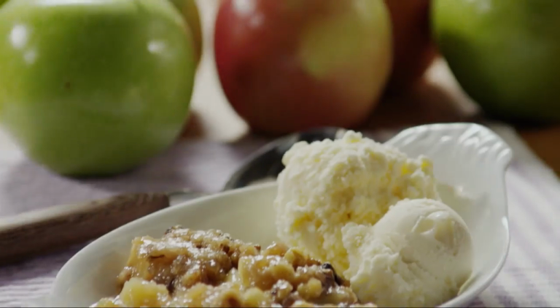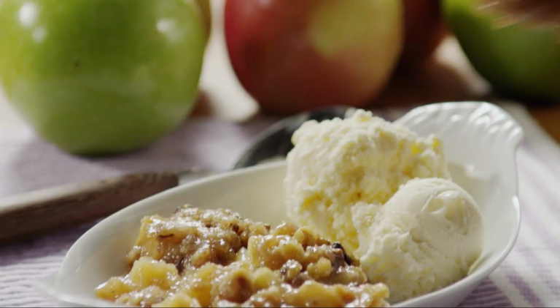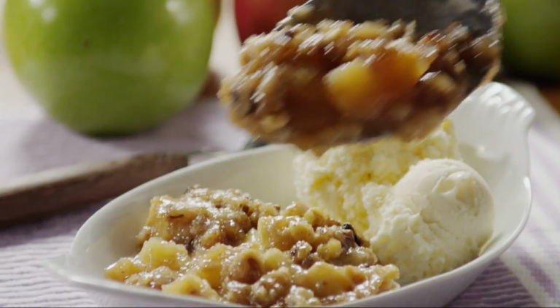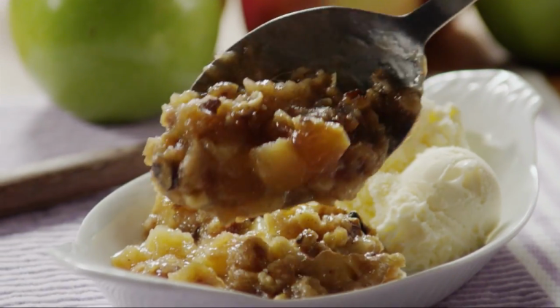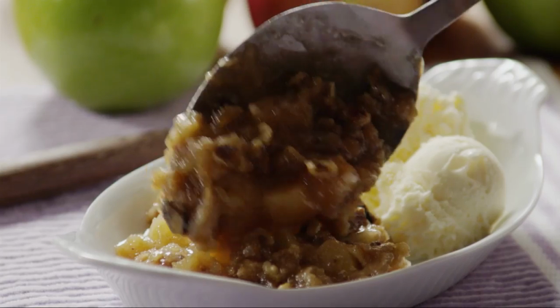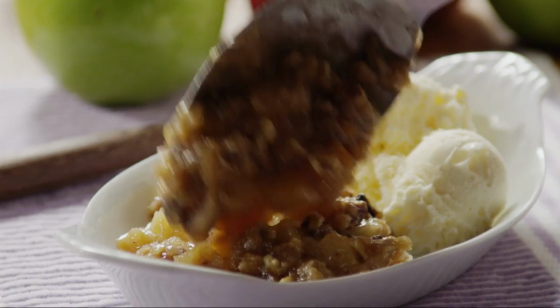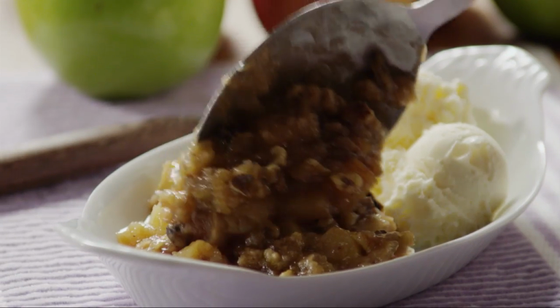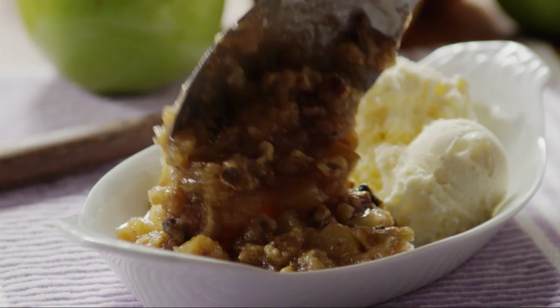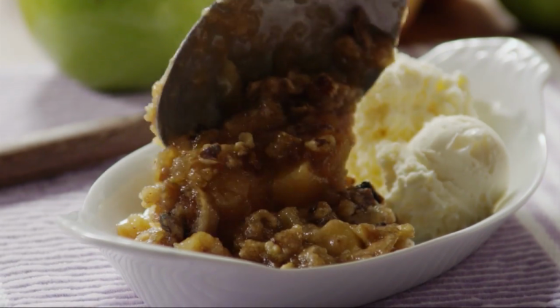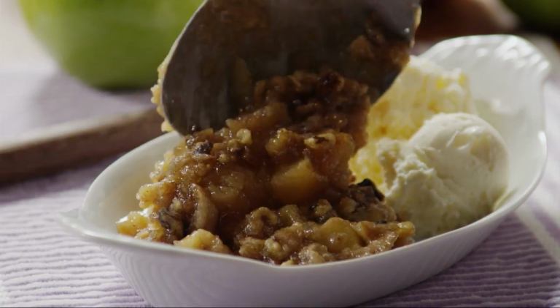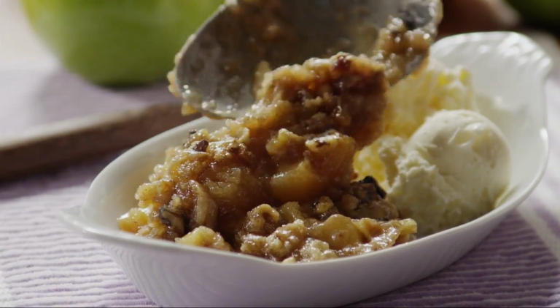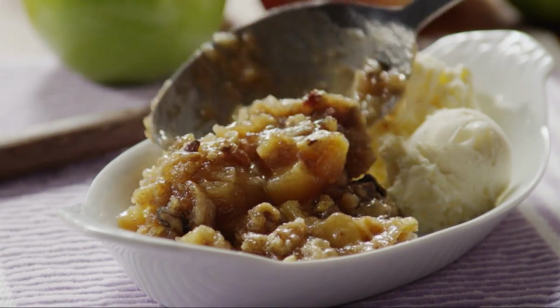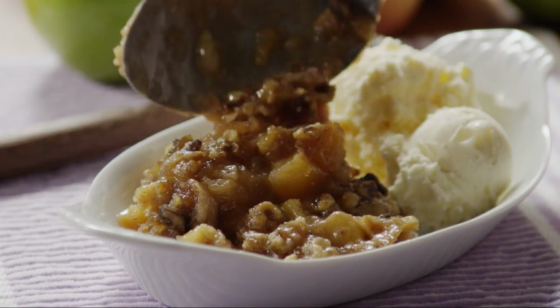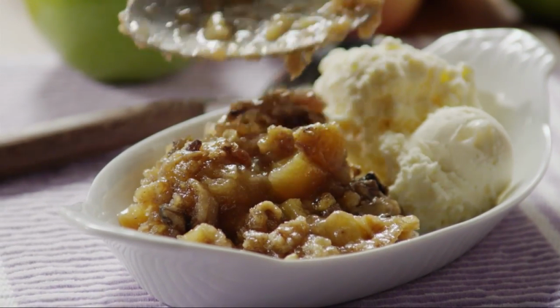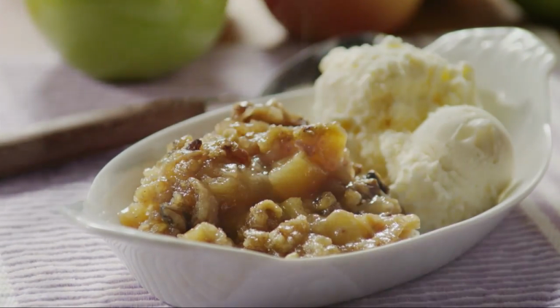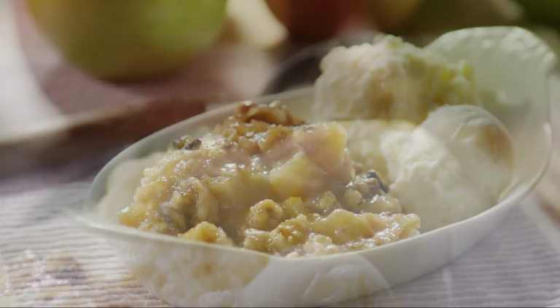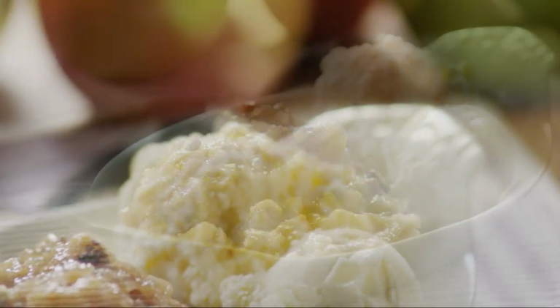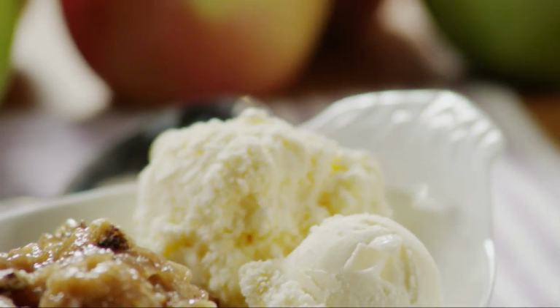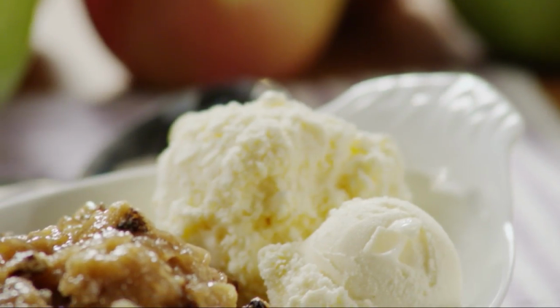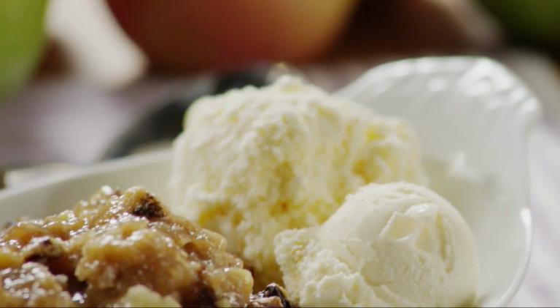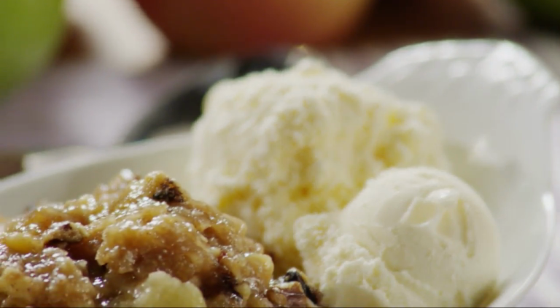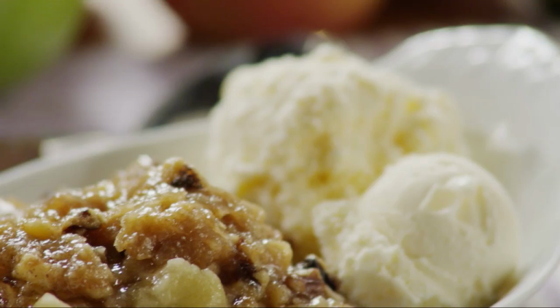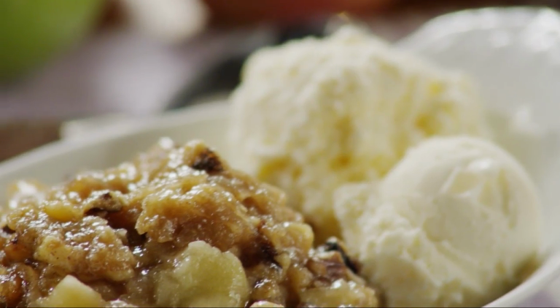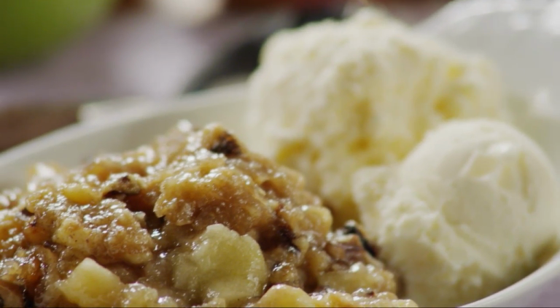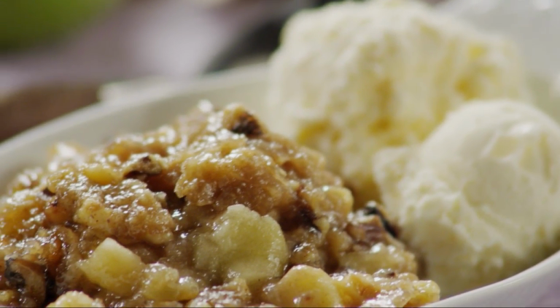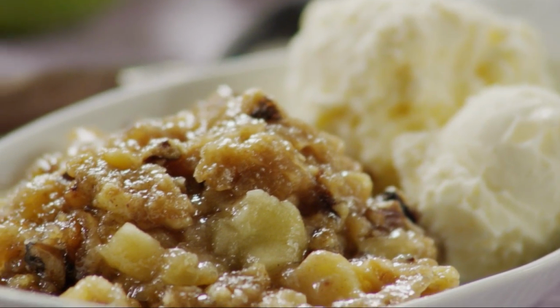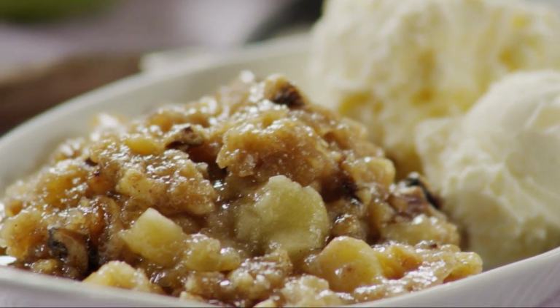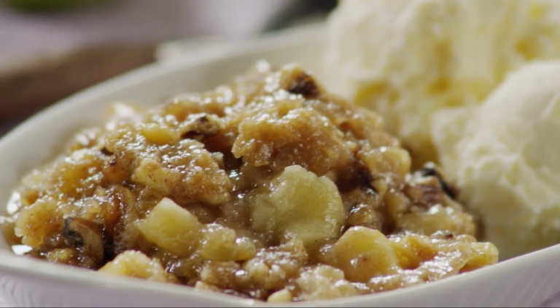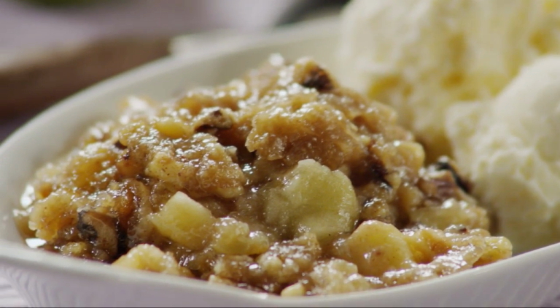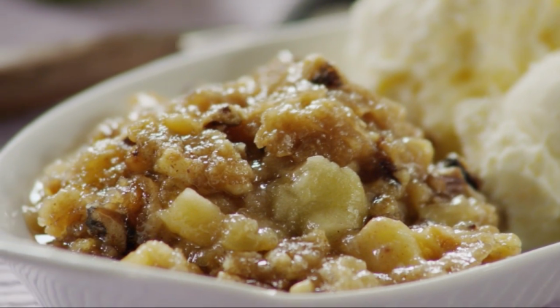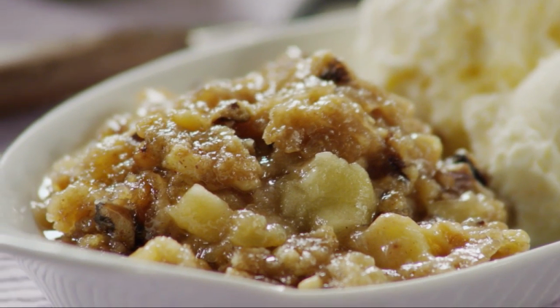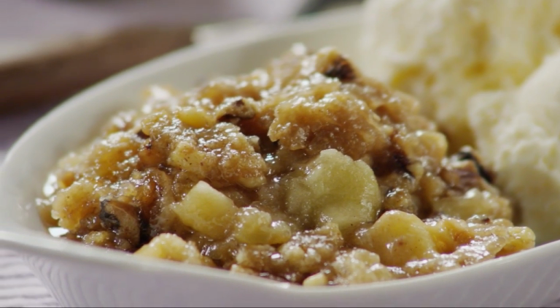All Recipes member SD Rosie says this recipe for slow cooker apple crisp is an easy way to make a wonderful comfort food using those abundant fall apples.